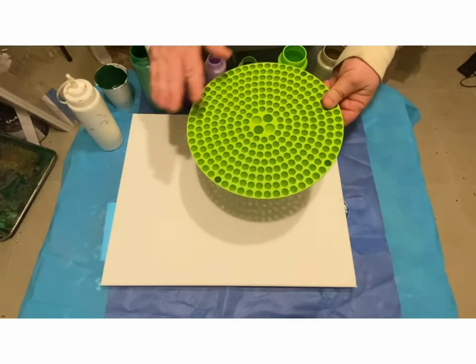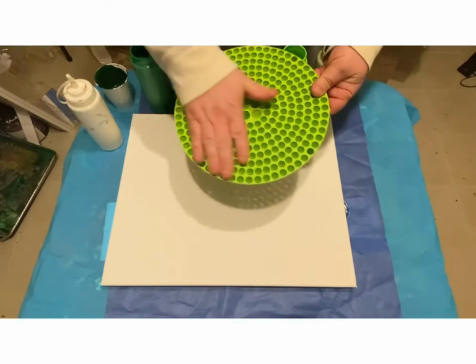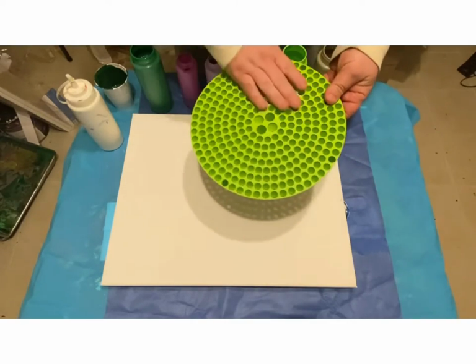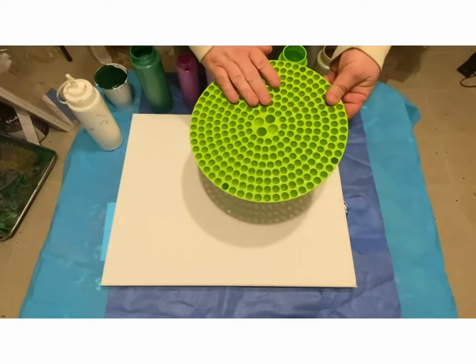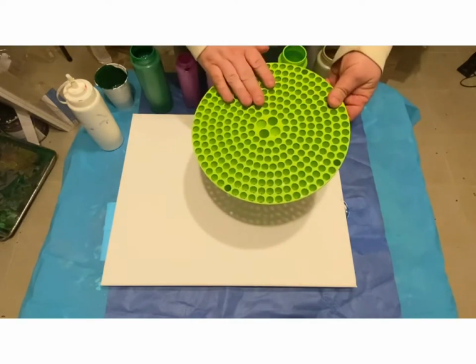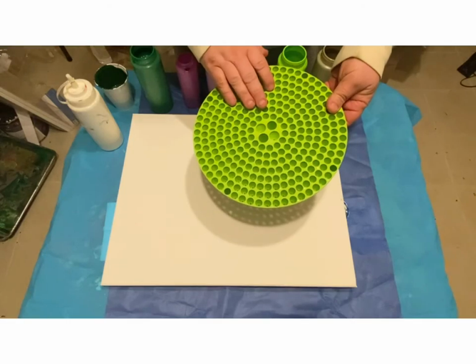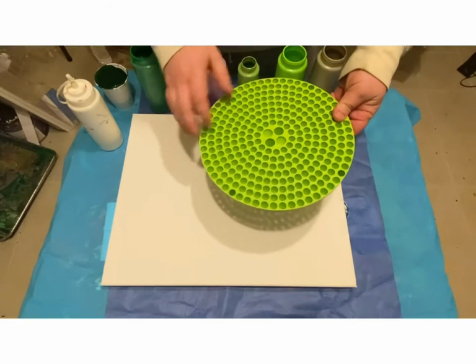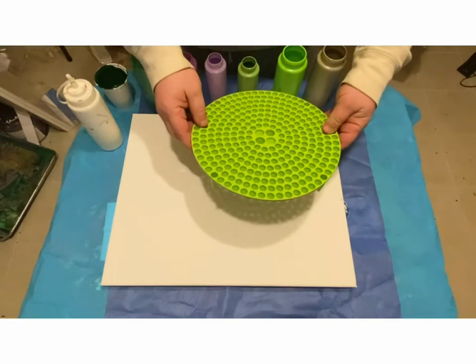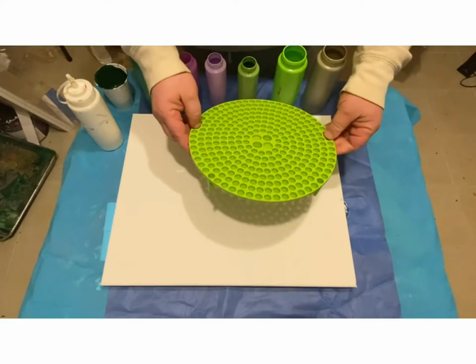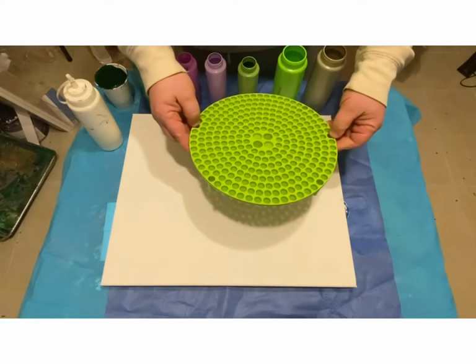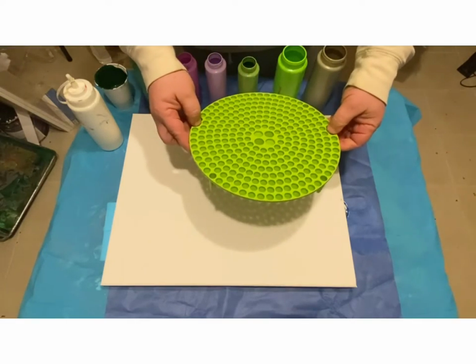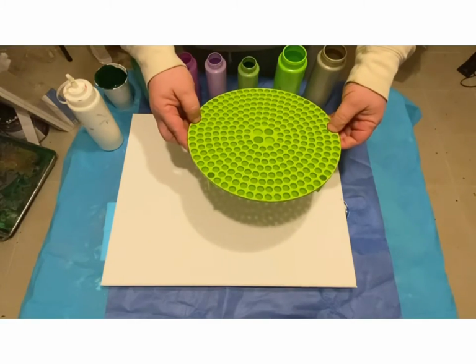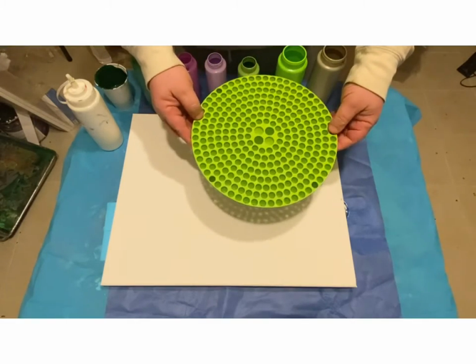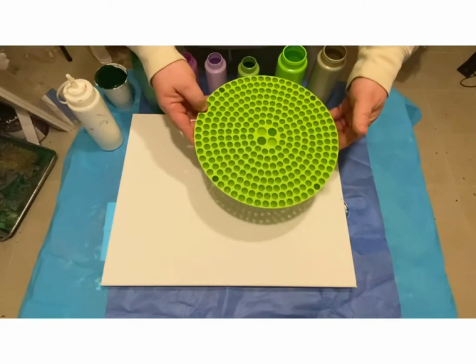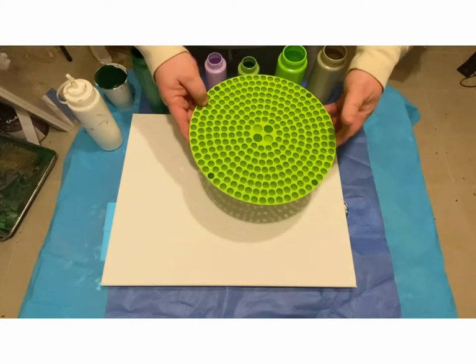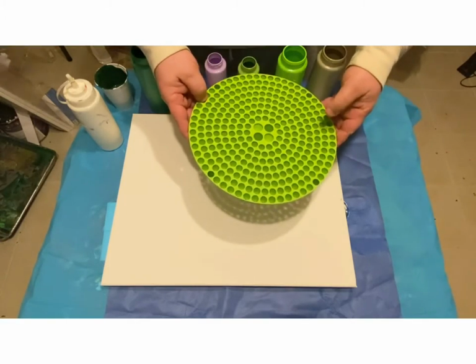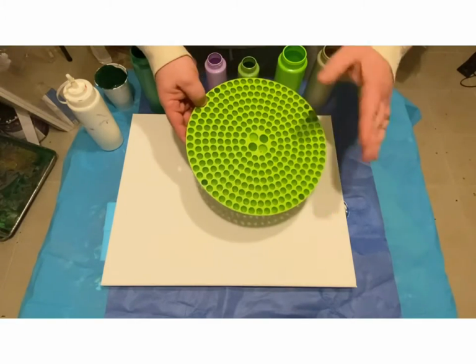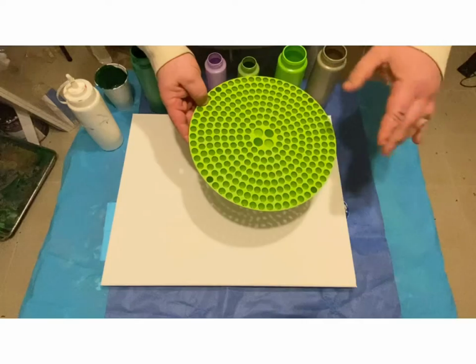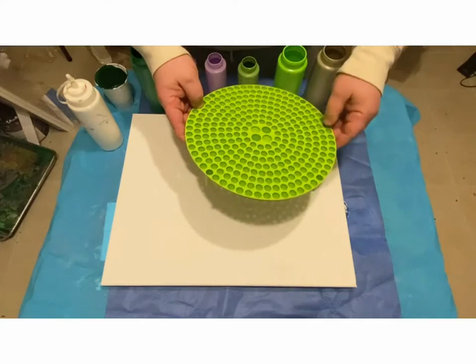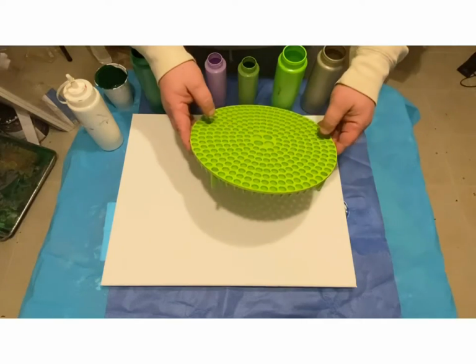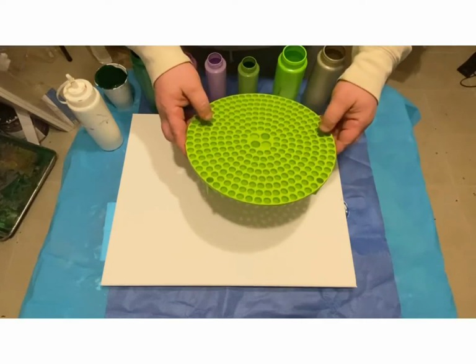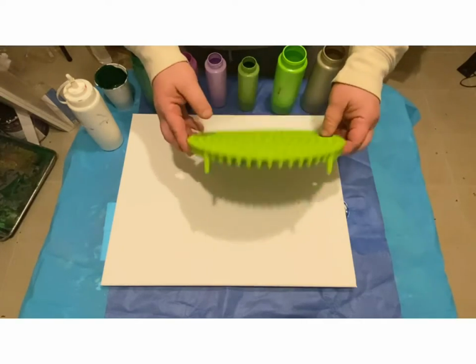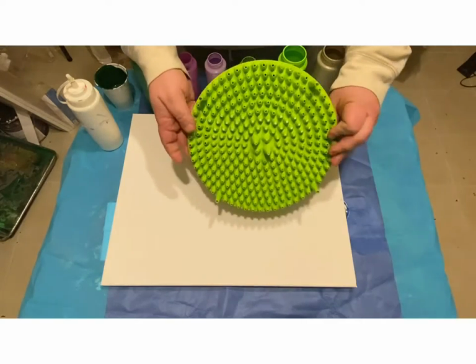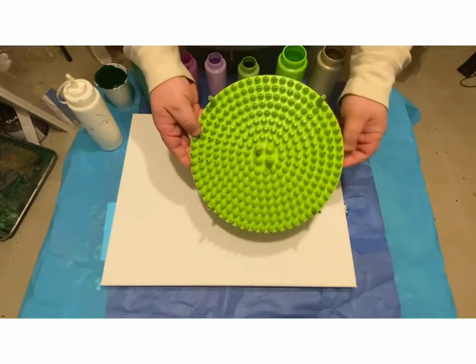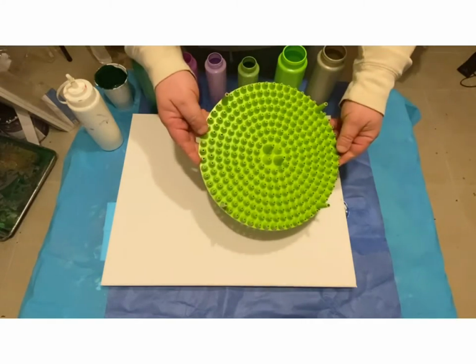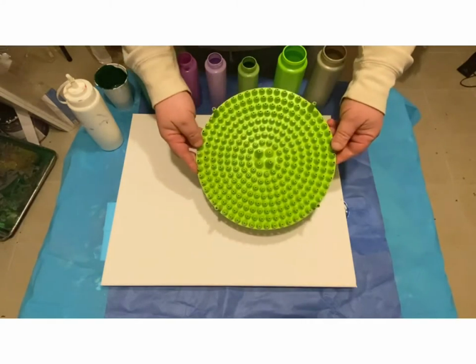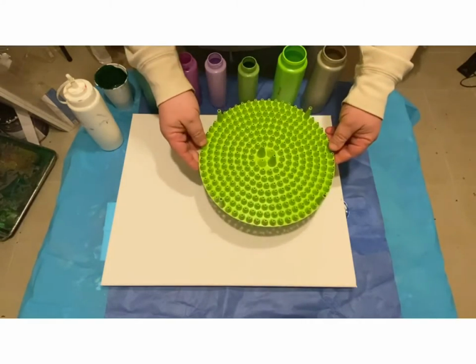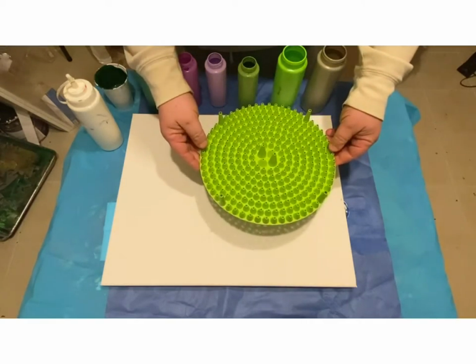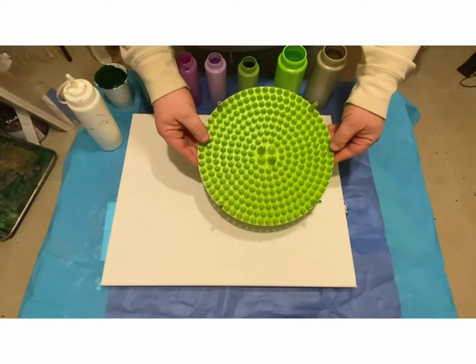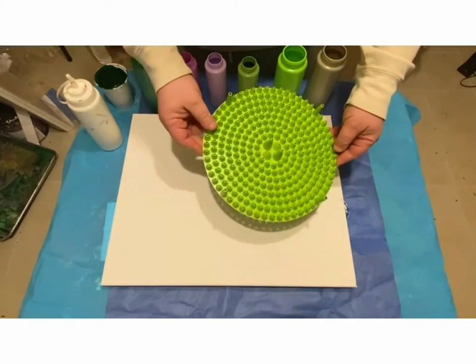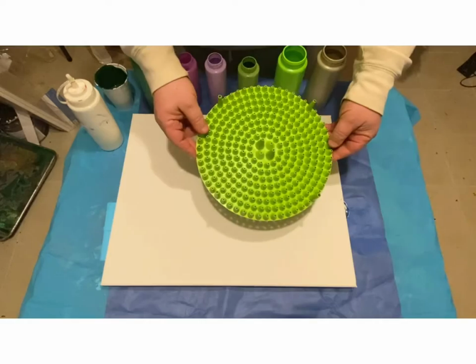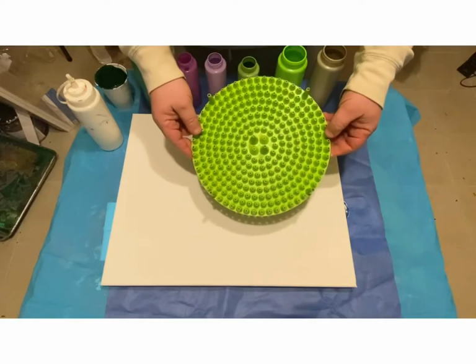I found this at a clearance store. This is actually meant for when you're washing your car. You put this at the bottom of the bucket and it's supposed to catch all the dirt. I just saw all the different holes in it and I said, oh my God, that would be really cool to pour through.